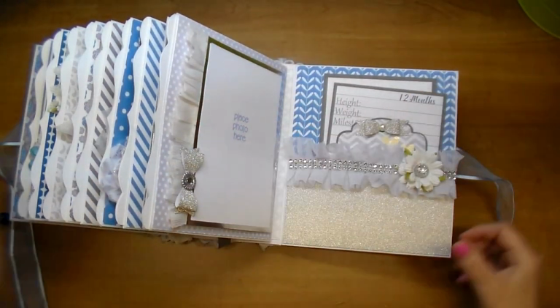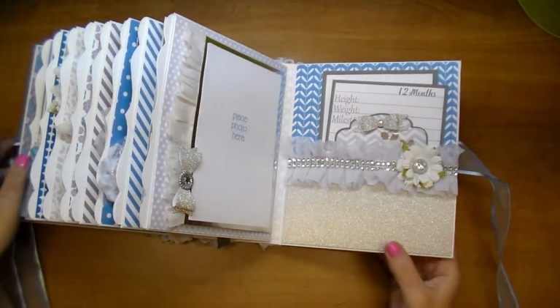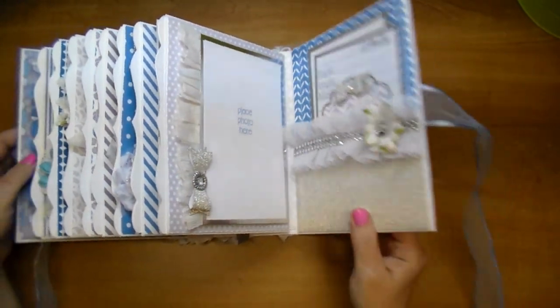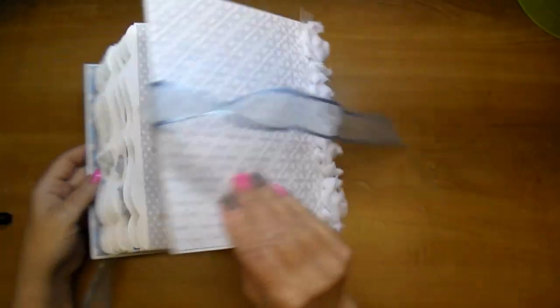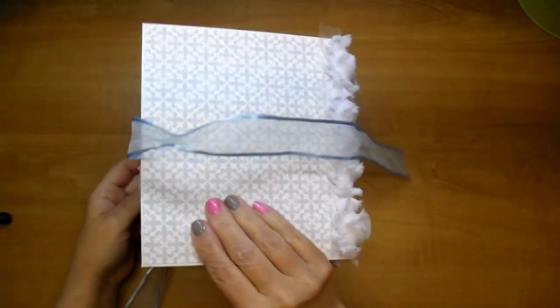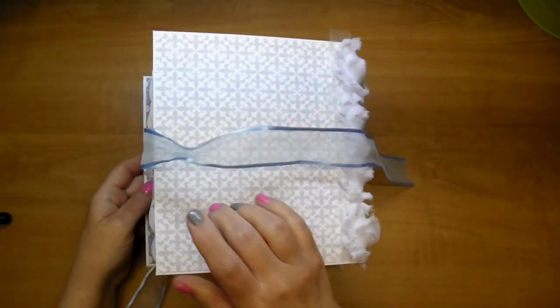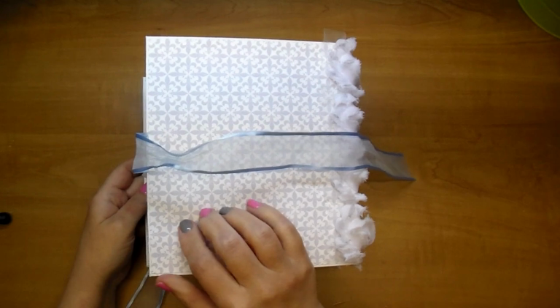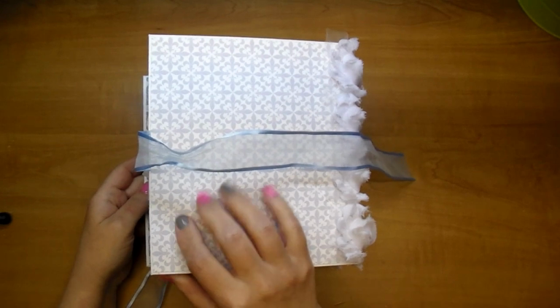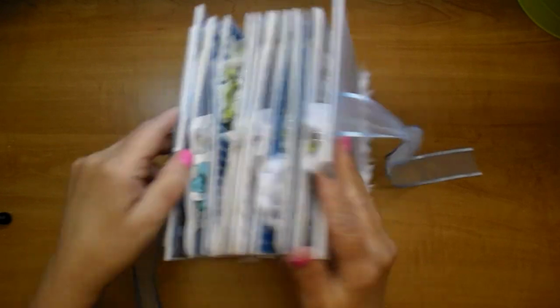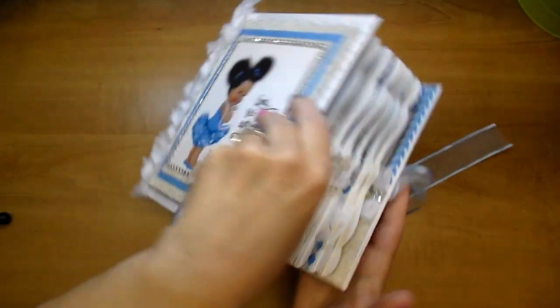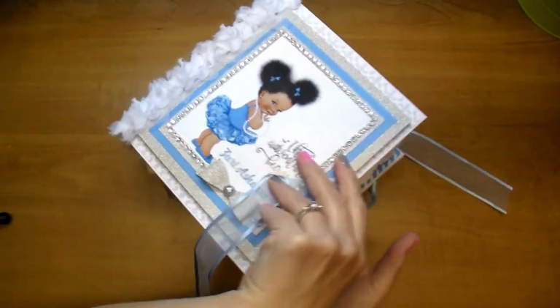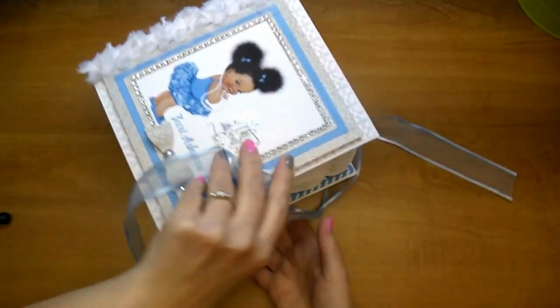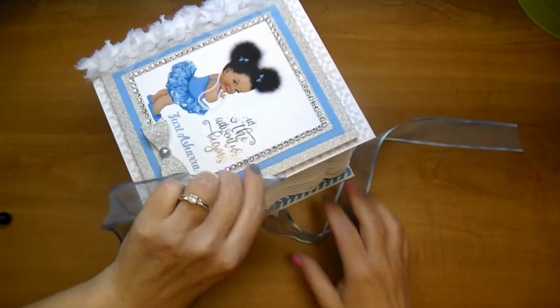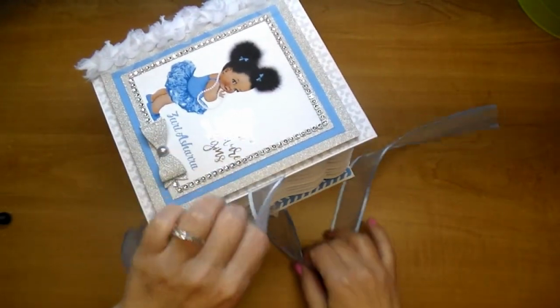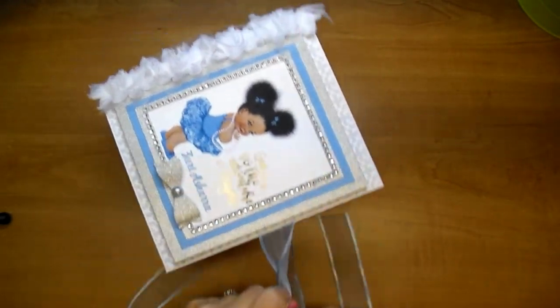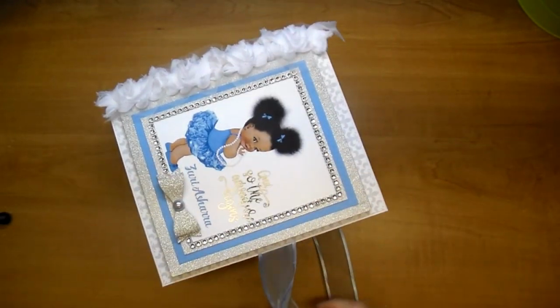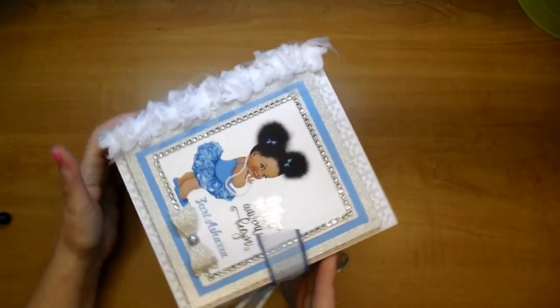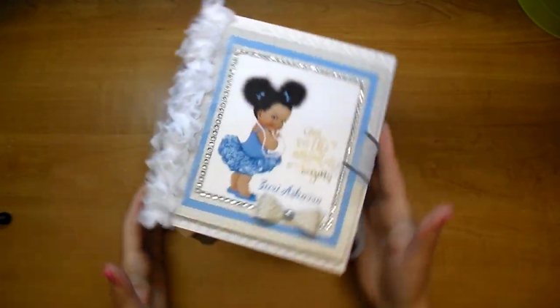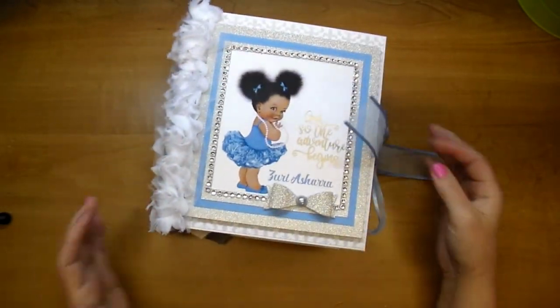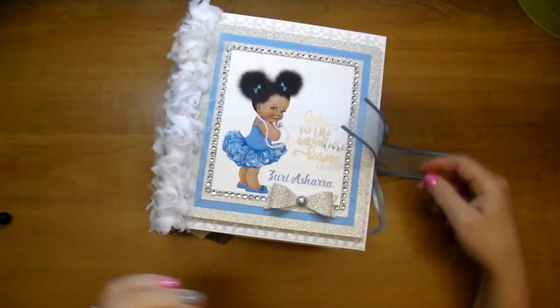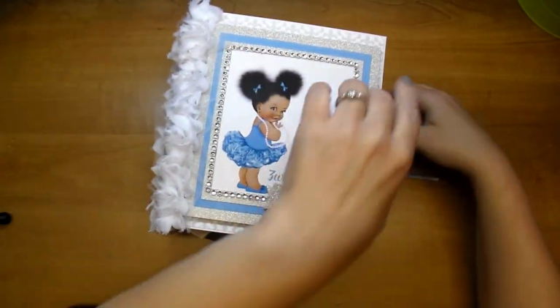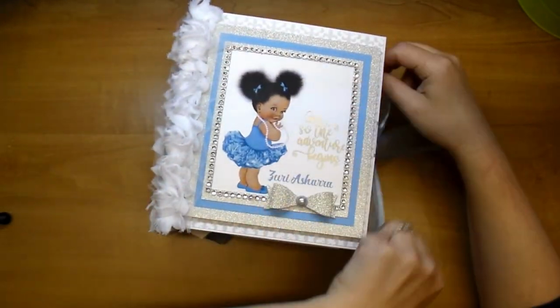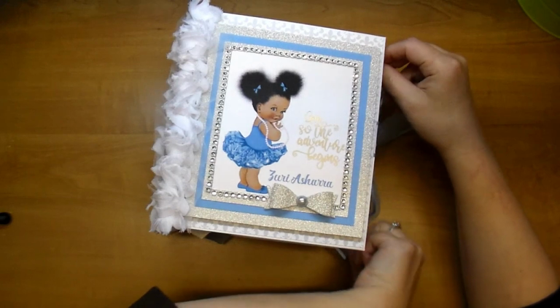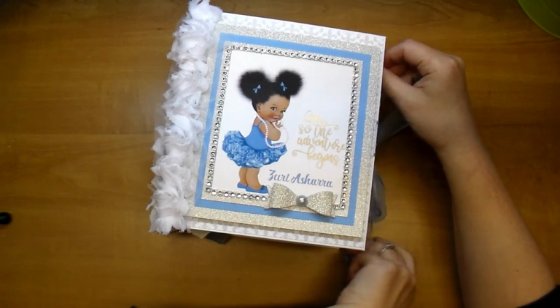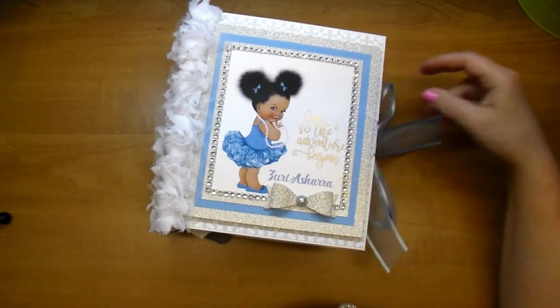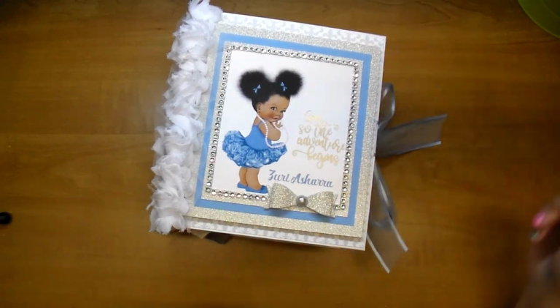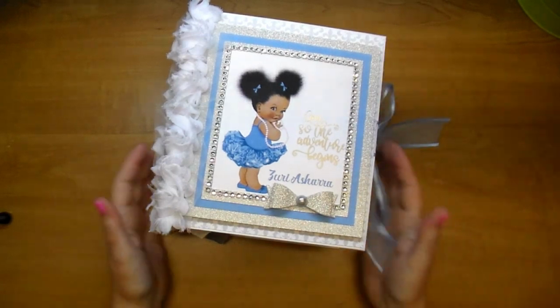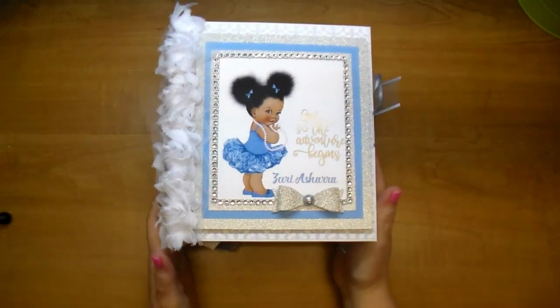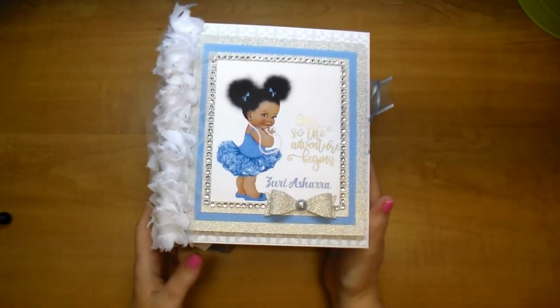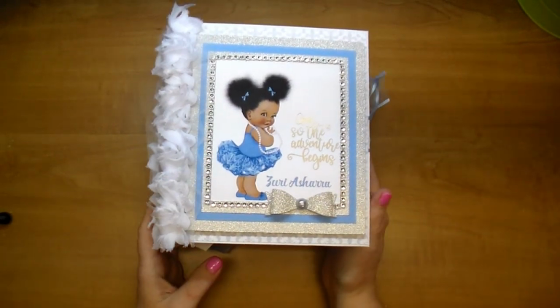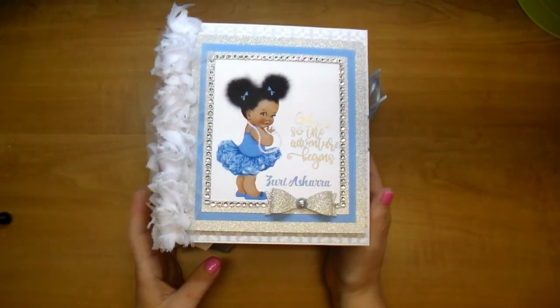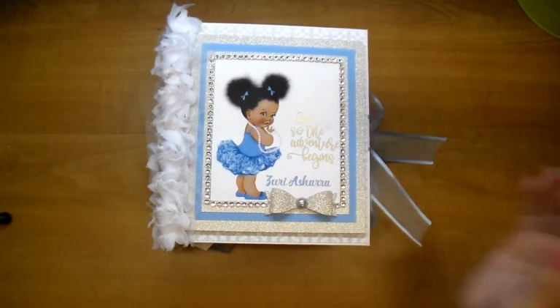I hope you've enjoyed a peek through this album. More importantly, I hope that the mom loves the album. If you have any questions, please leave me a comment. Thanks so much for stopping by — have a great day!